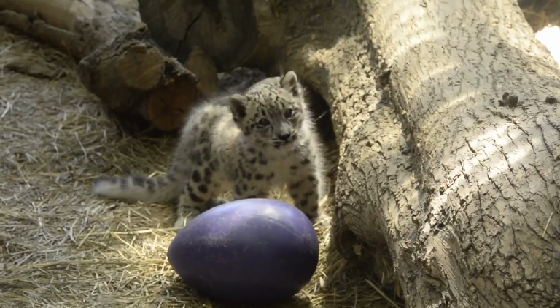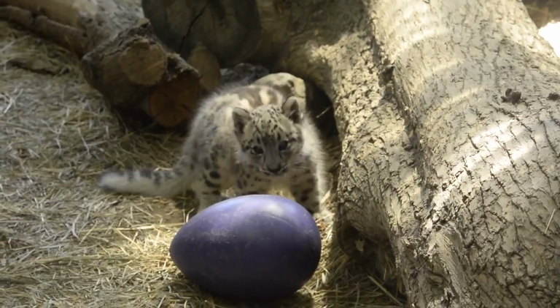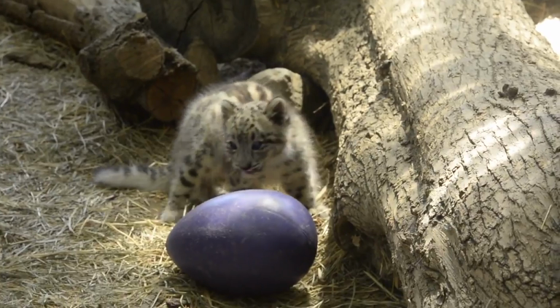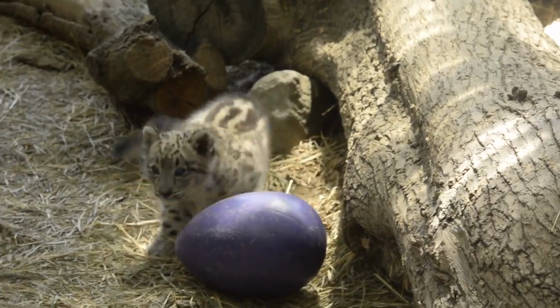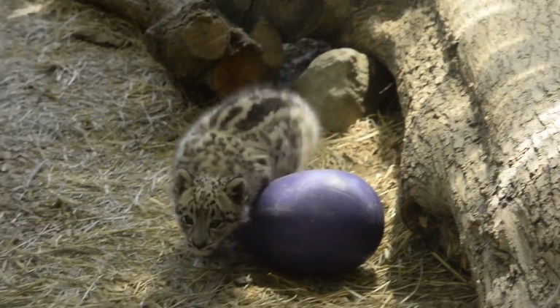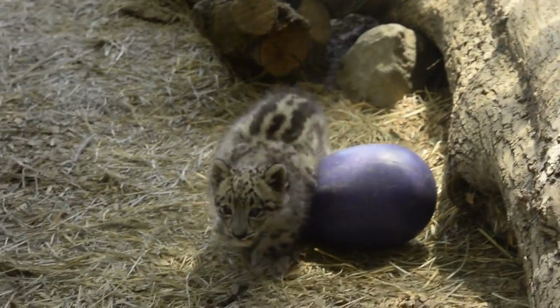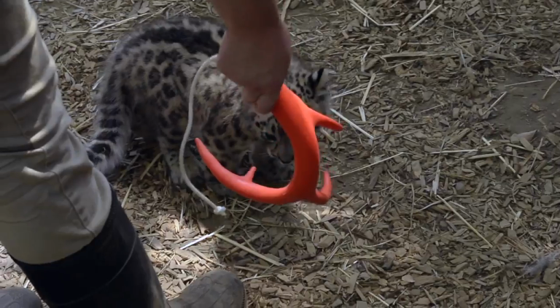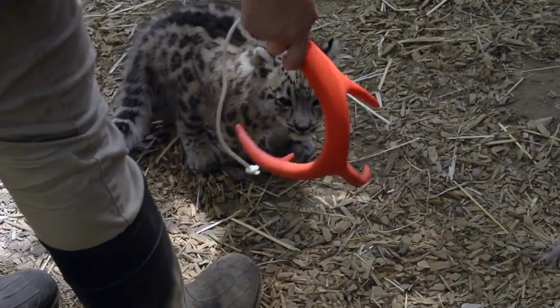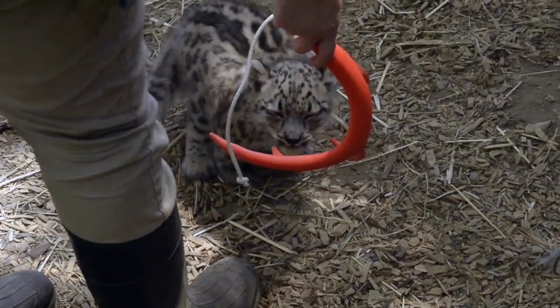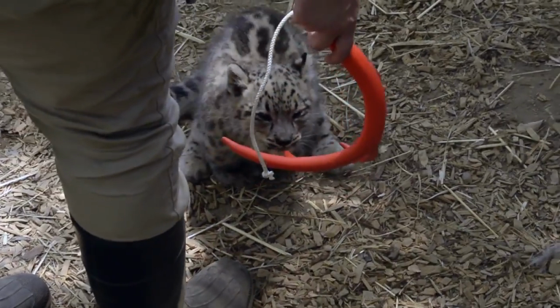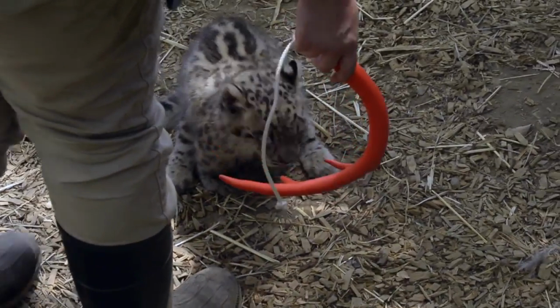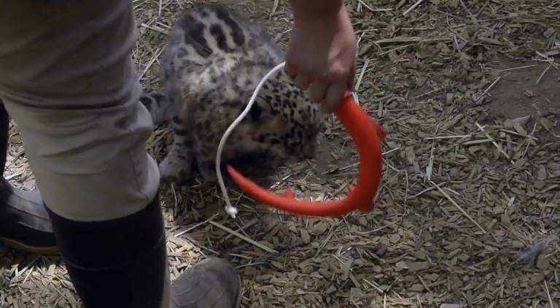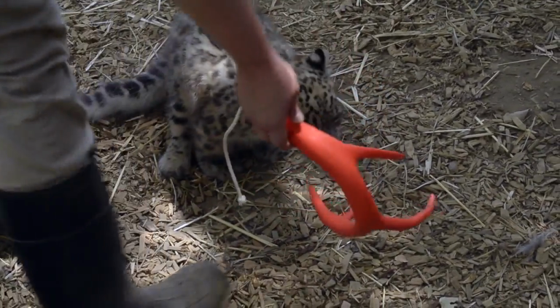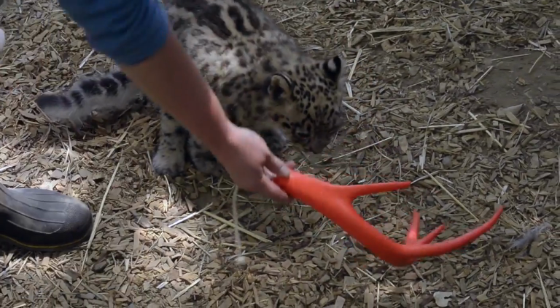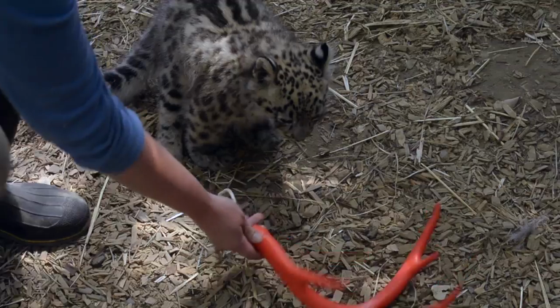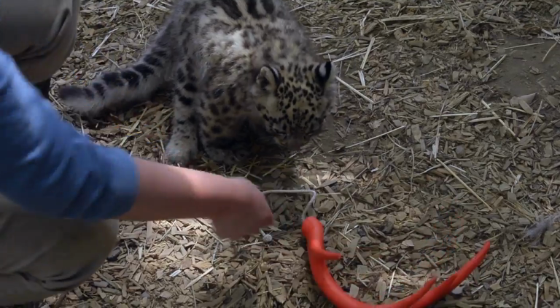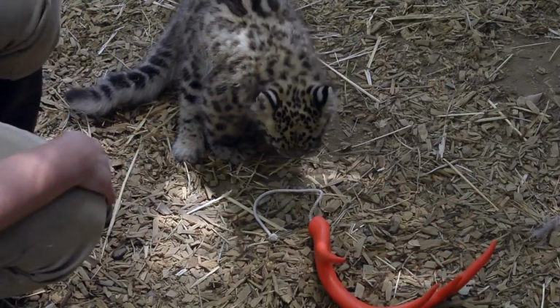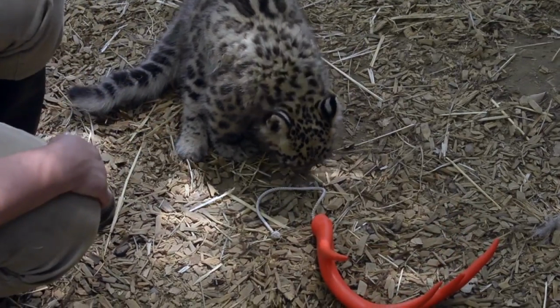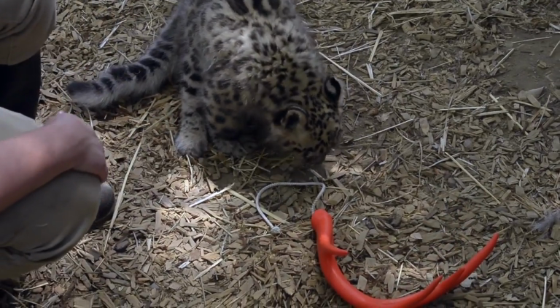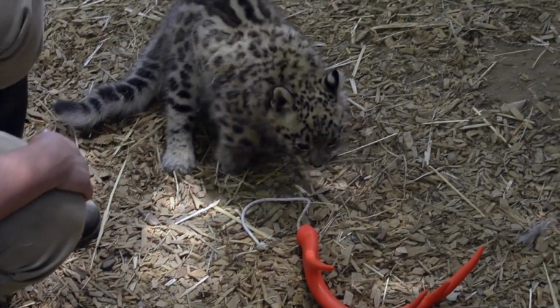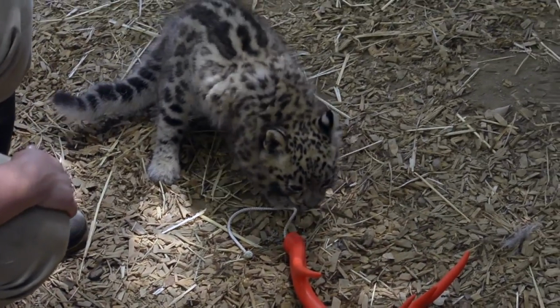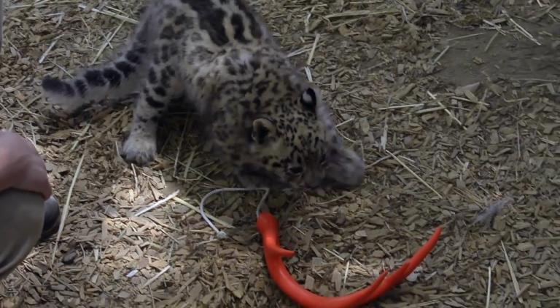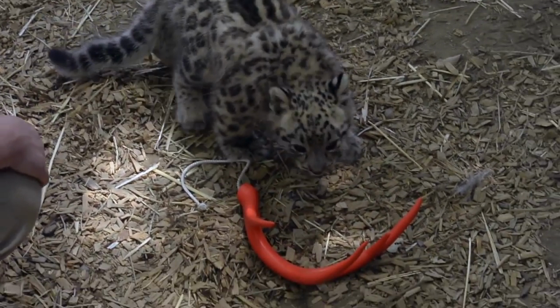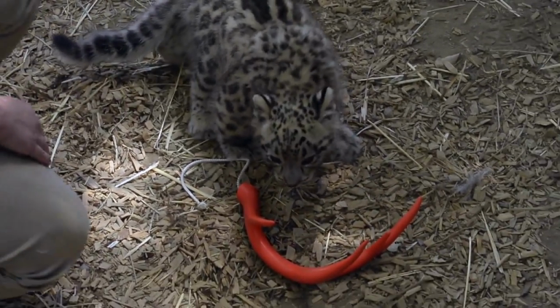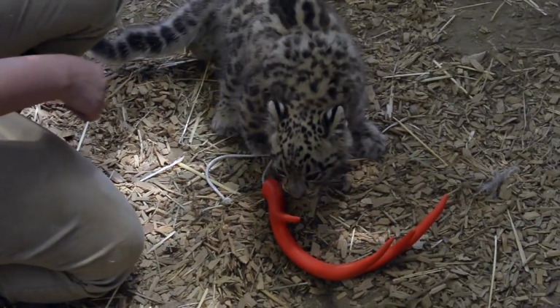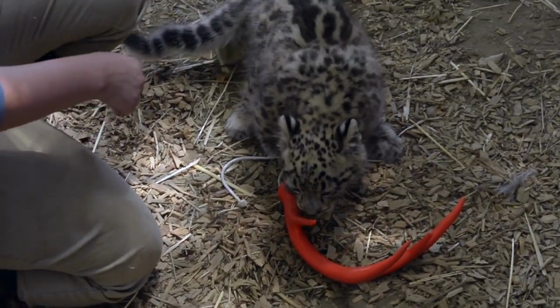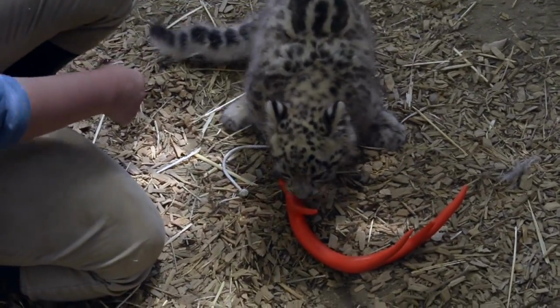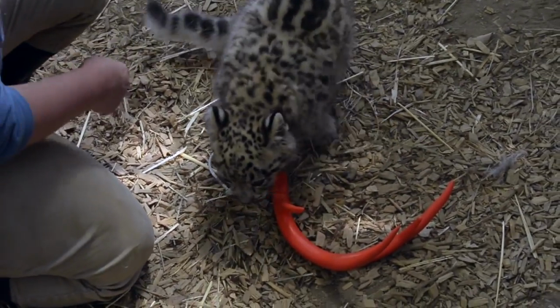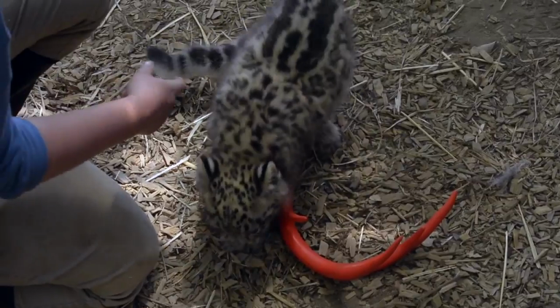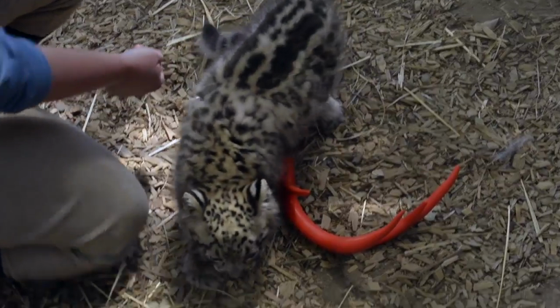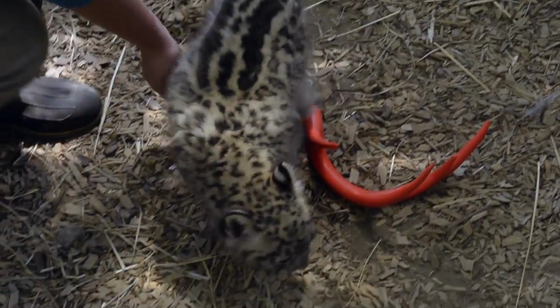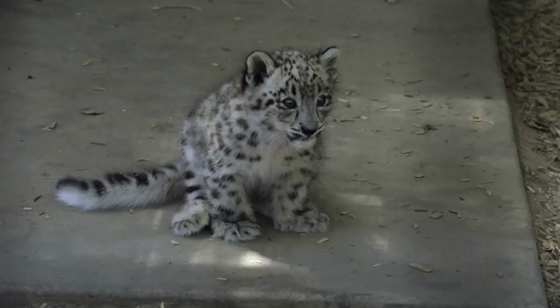That was really awesome, and he continues to grow like a weed, so we are just constantly evolving our methods and techniques trying to get him to move around, exercise, and continue to build muscle in those back legs.